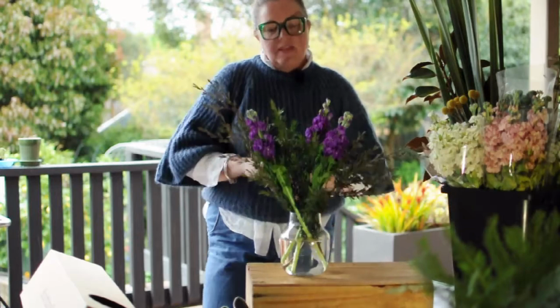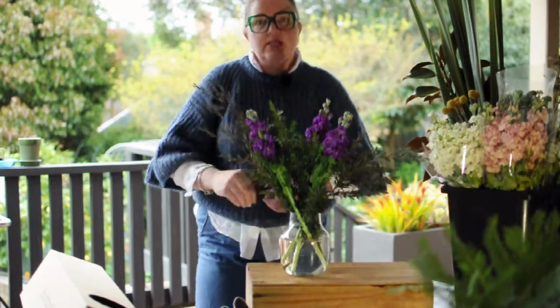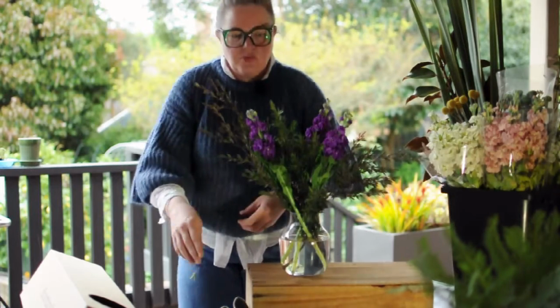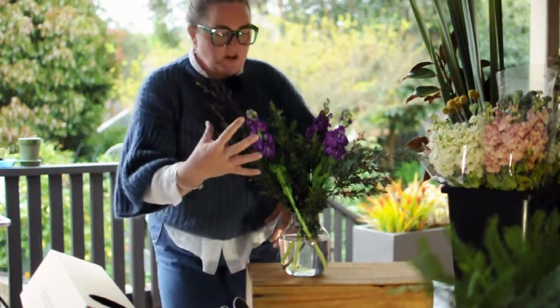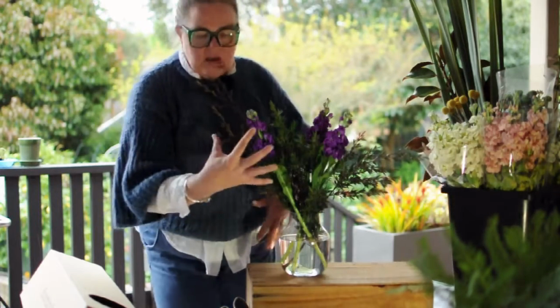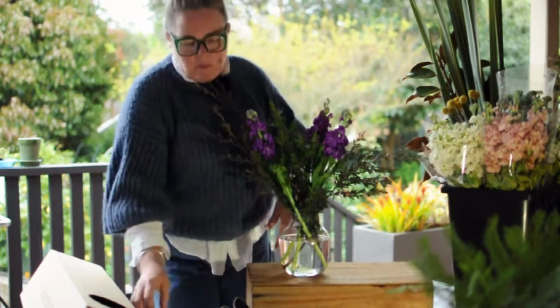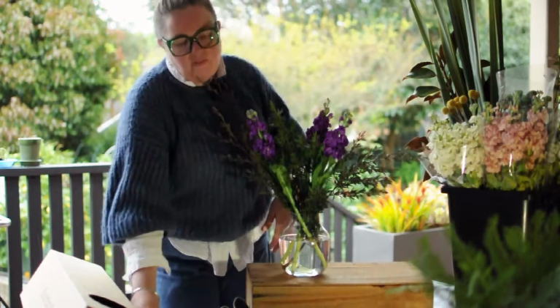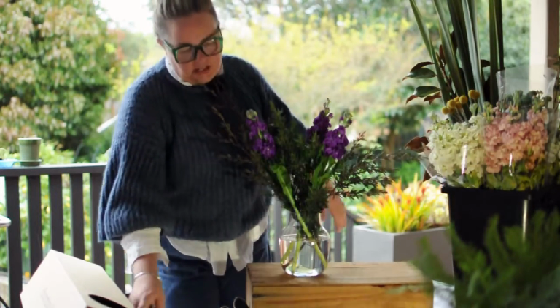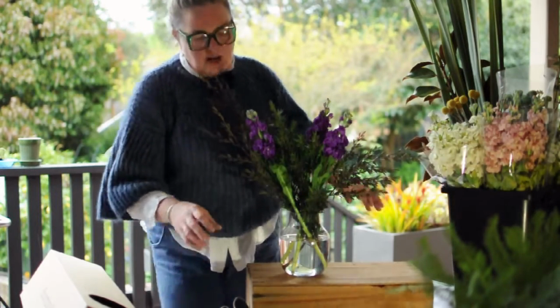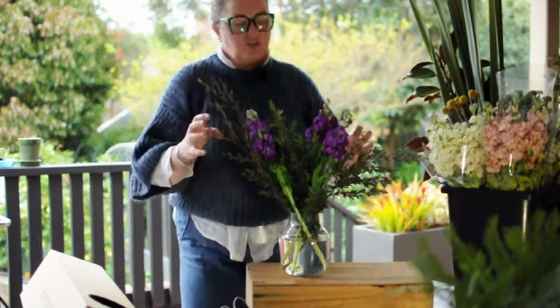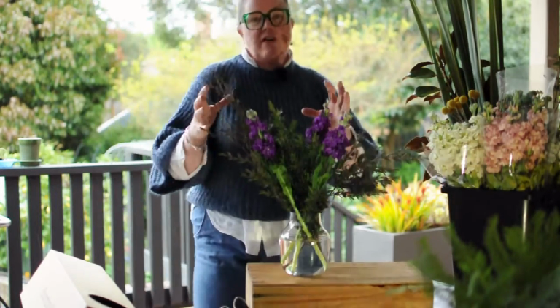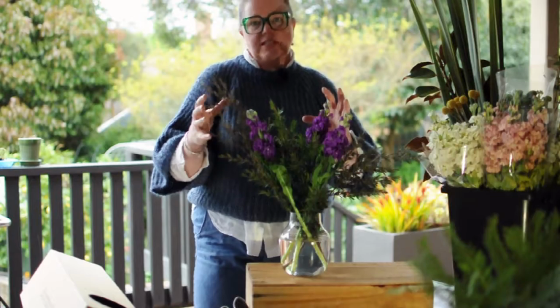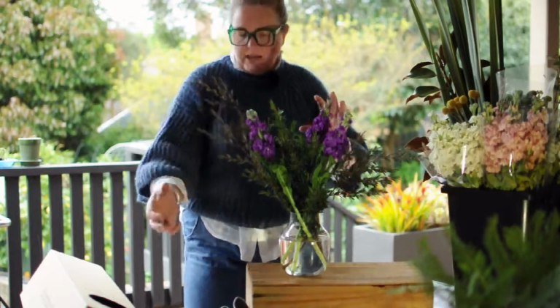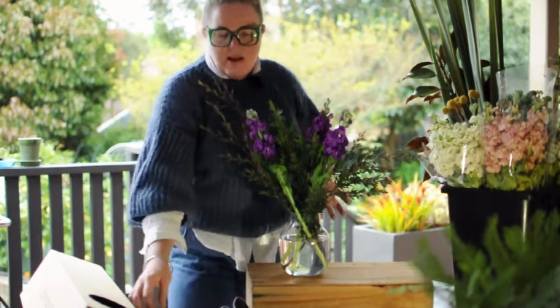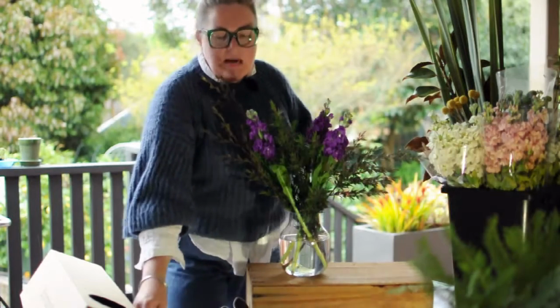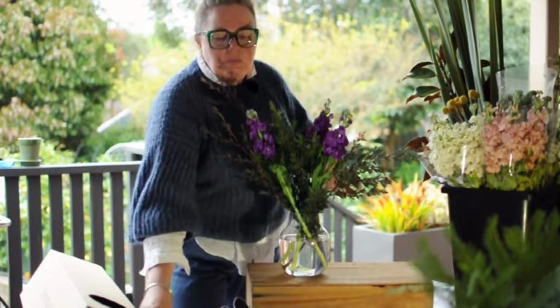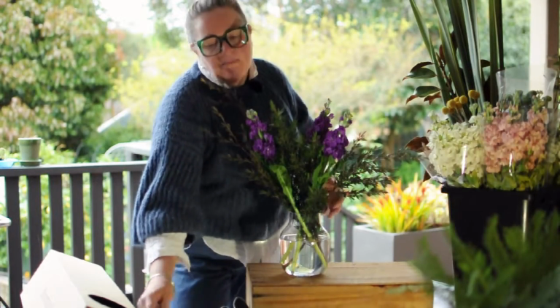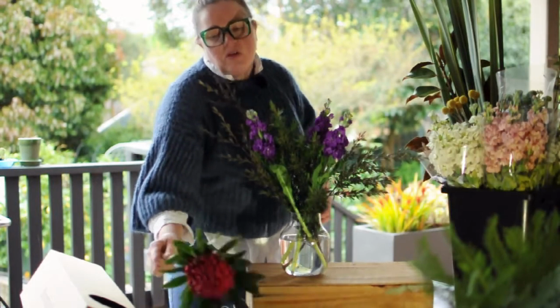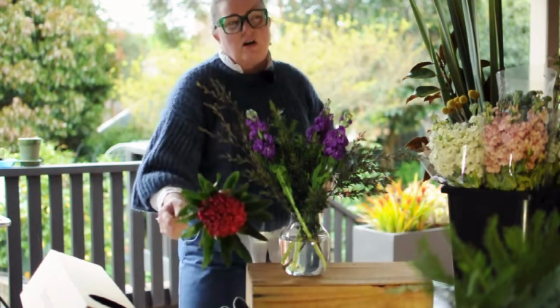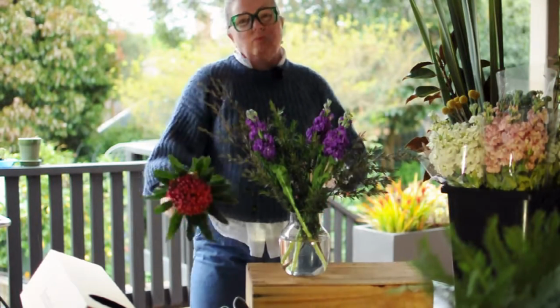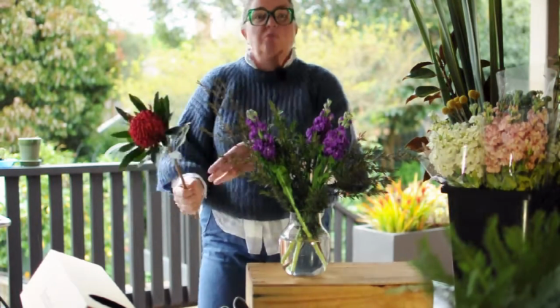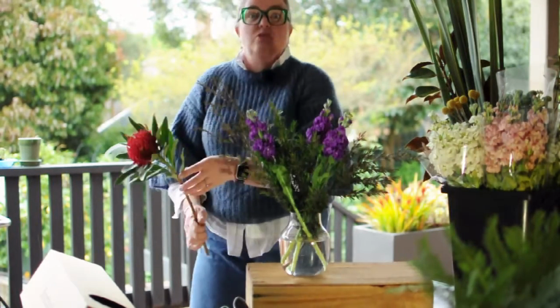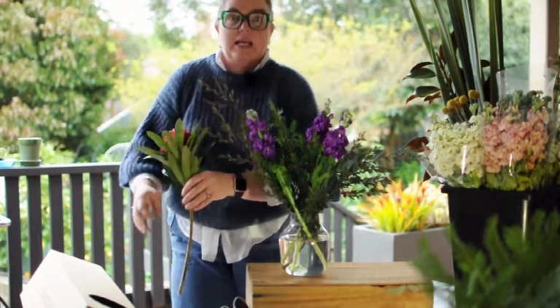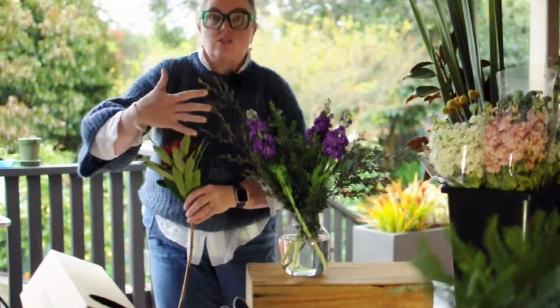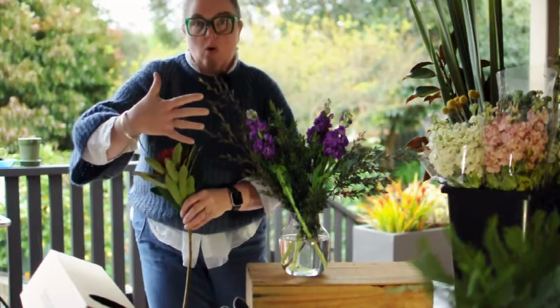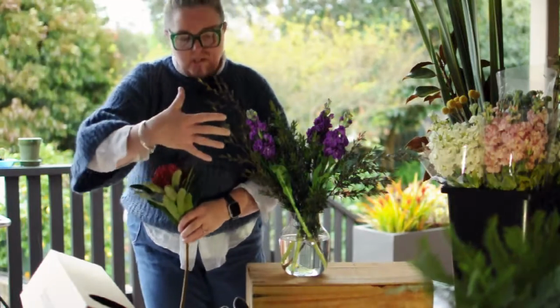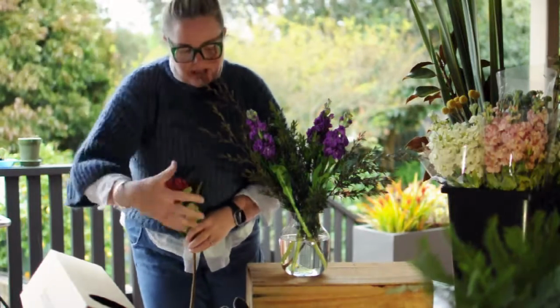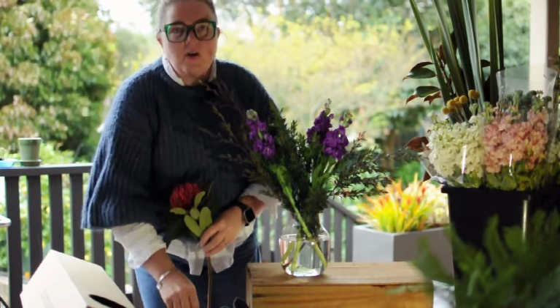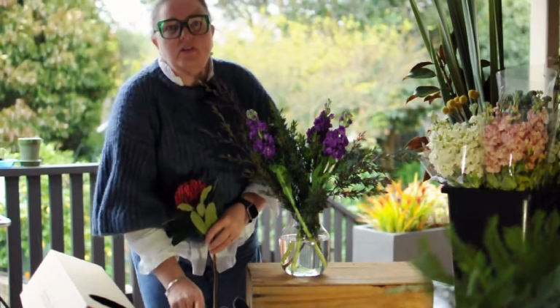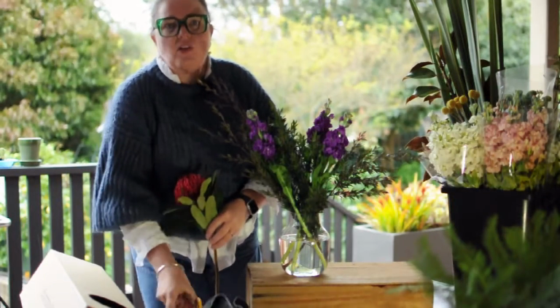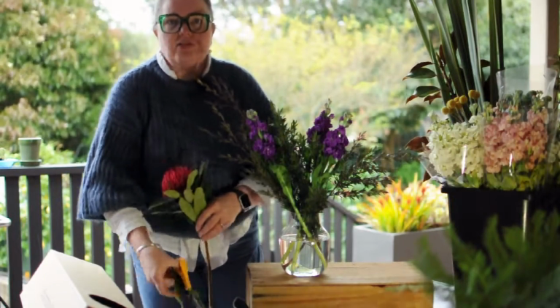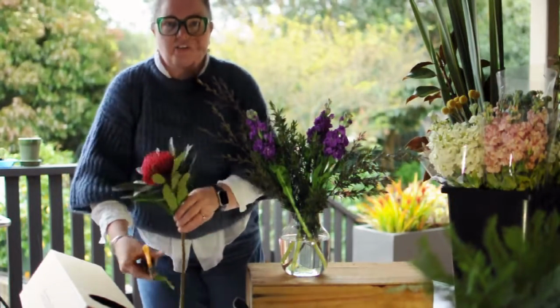This week's arrangement is going to be more of a feature and it's going to be a front-facing arrangement, meaning a really good position would be against a wall on a sideboard in your house or office.